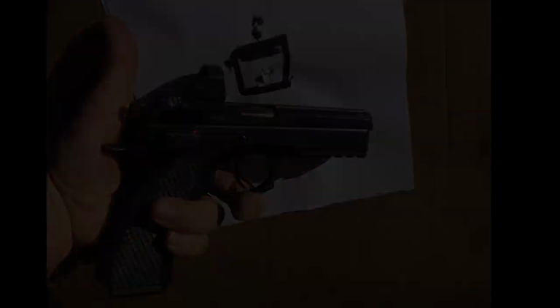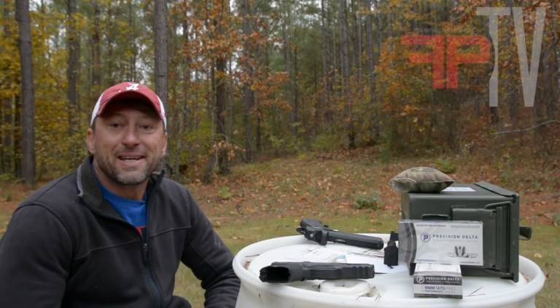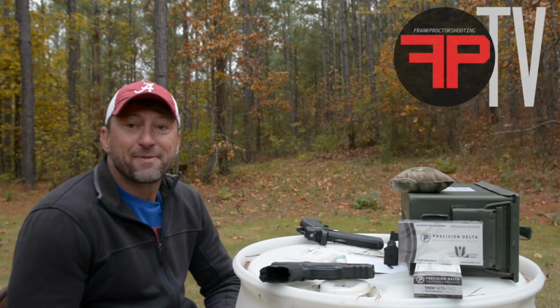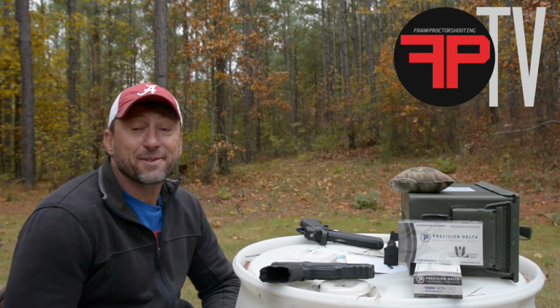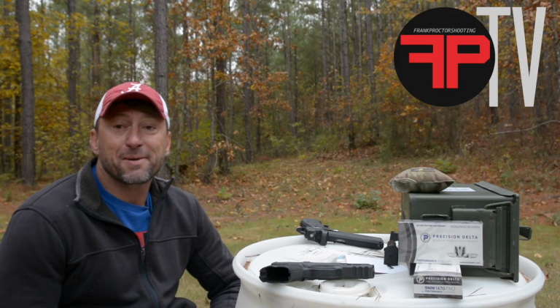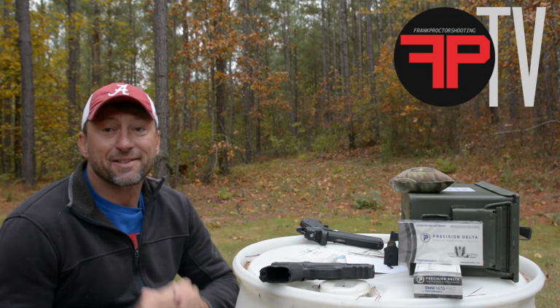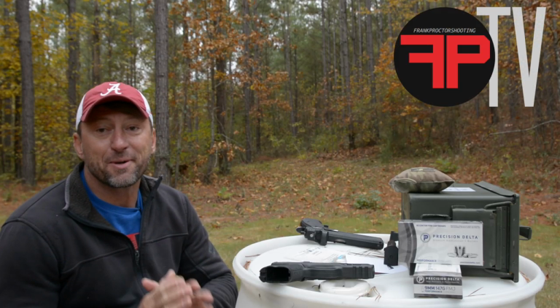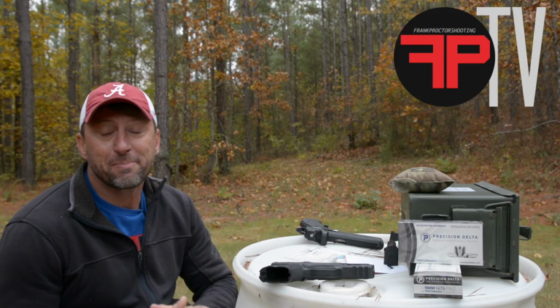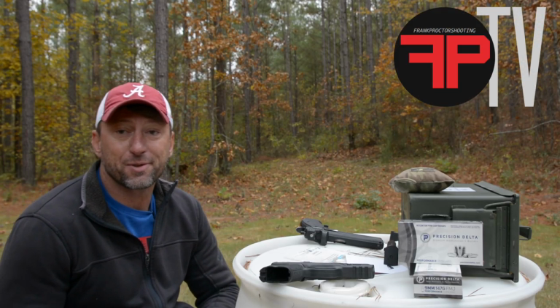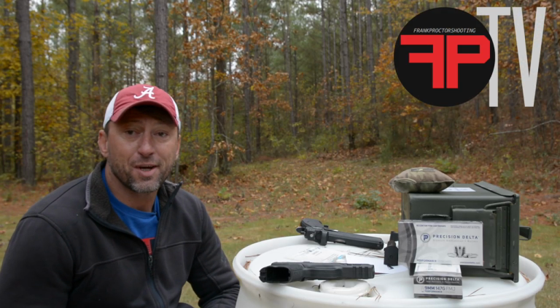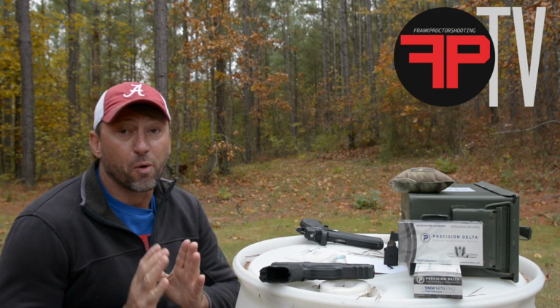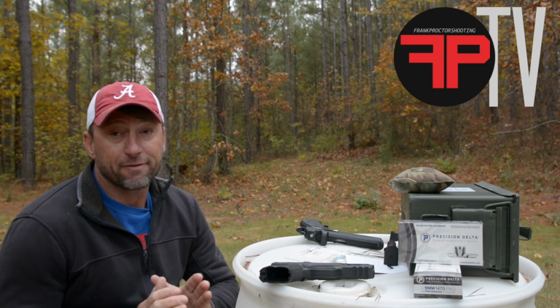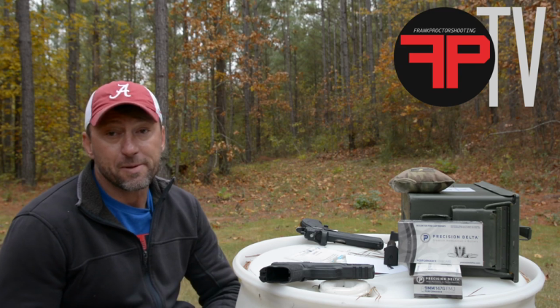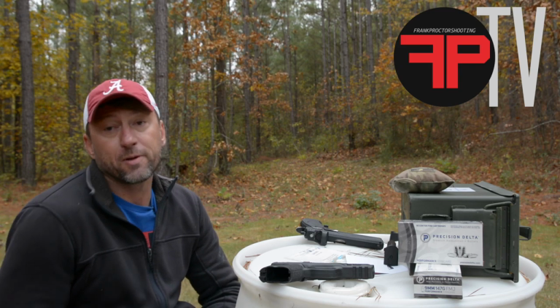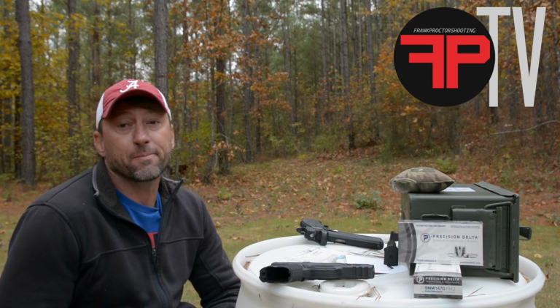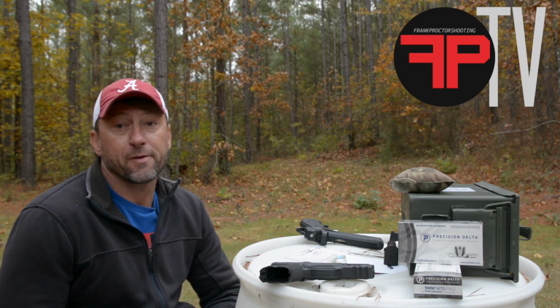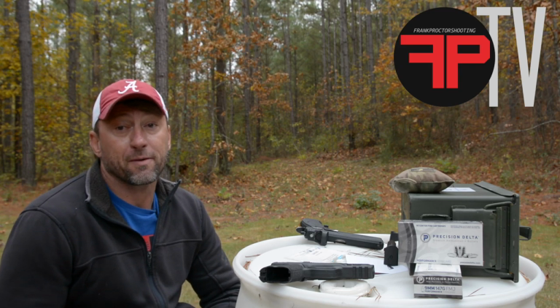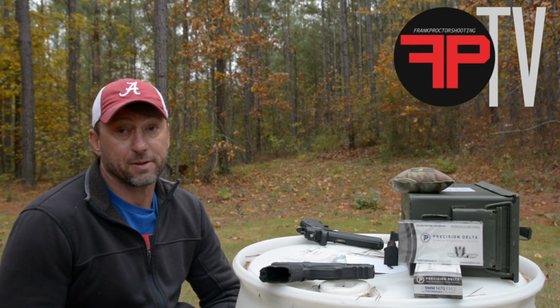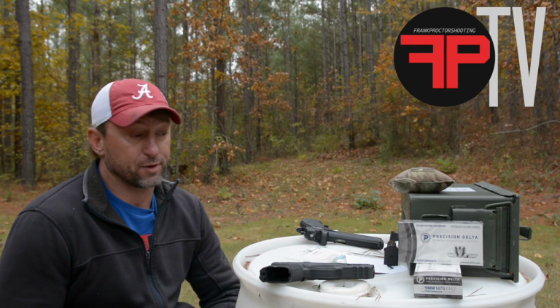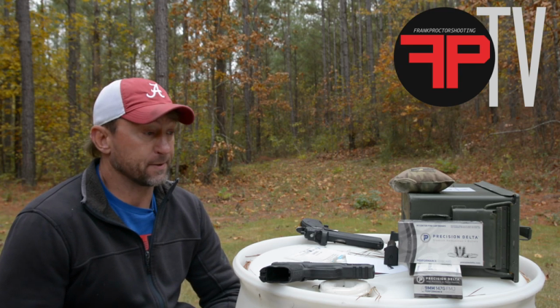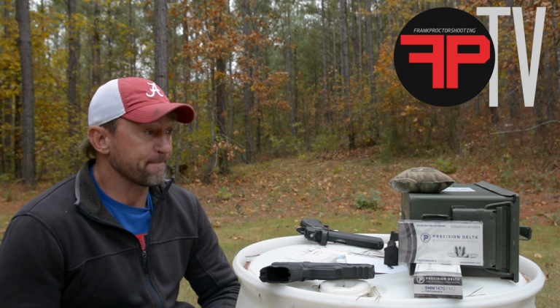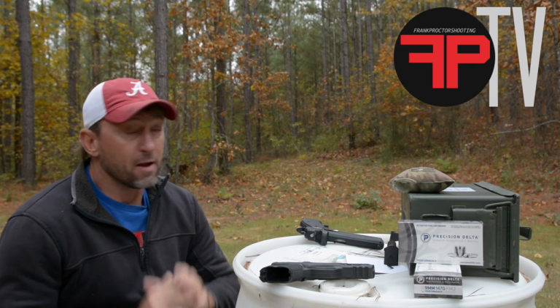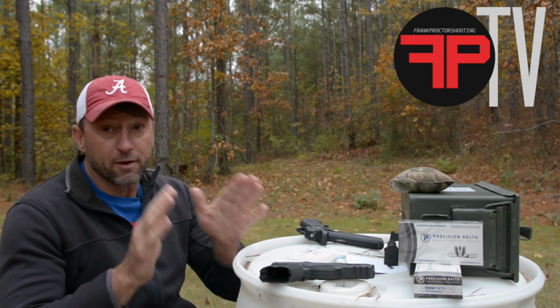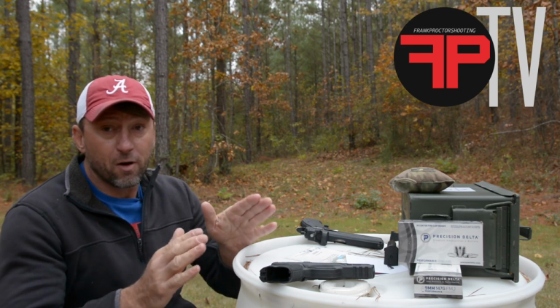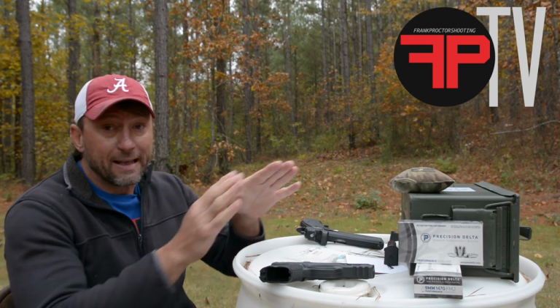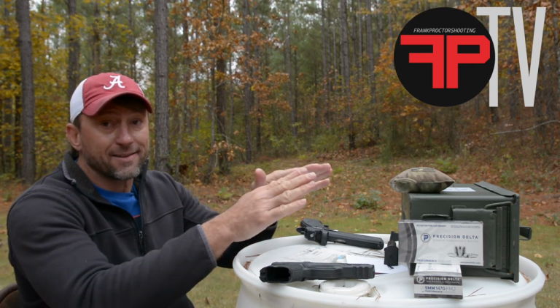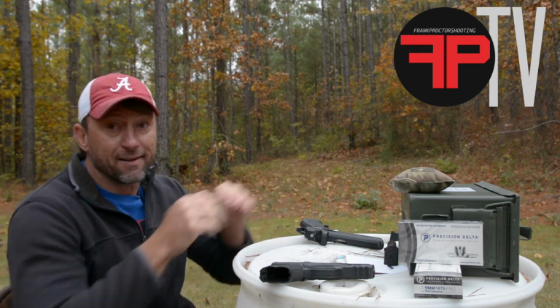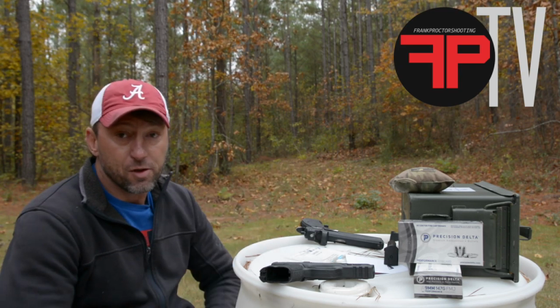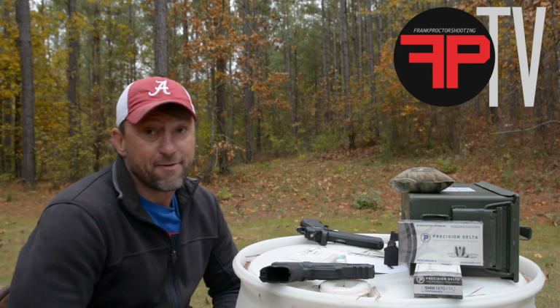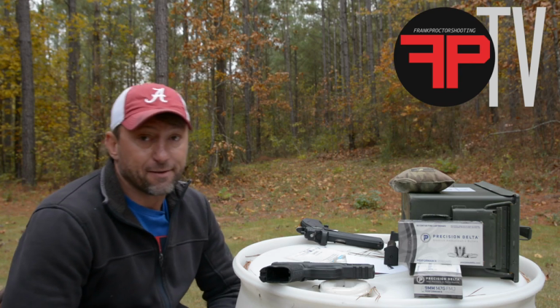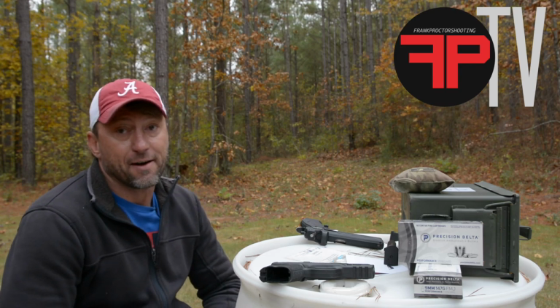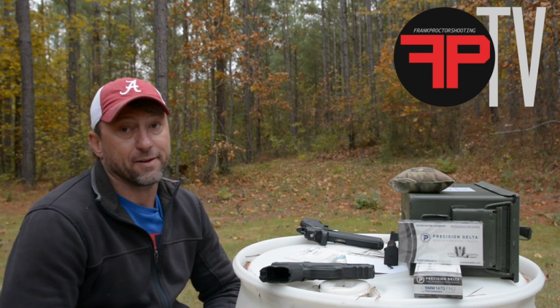What's happening, folks? Let's talk about zeroing pistols, or confirming point of aim and point of impact with pistol sights. First of all, we've got to take the human factor out of it.